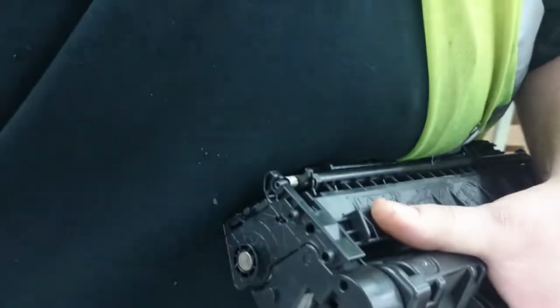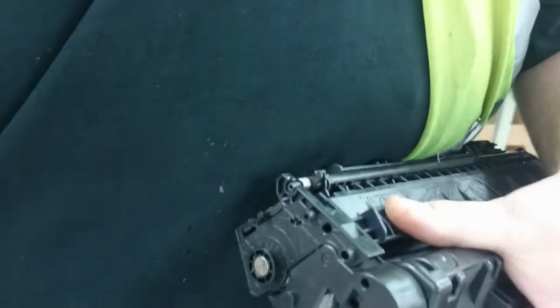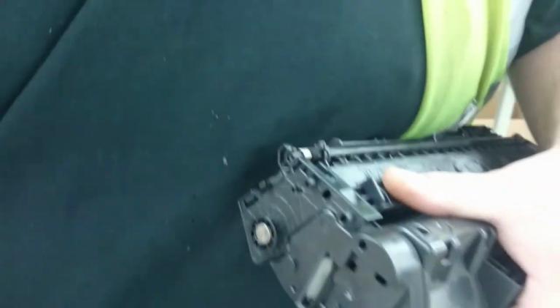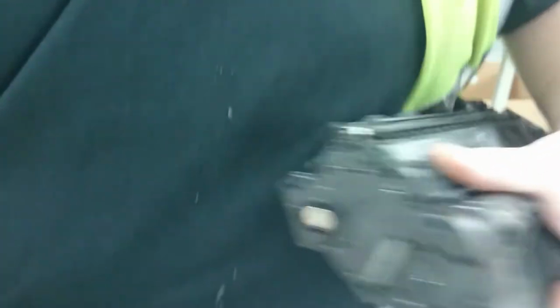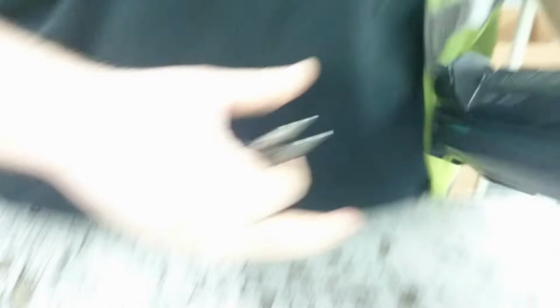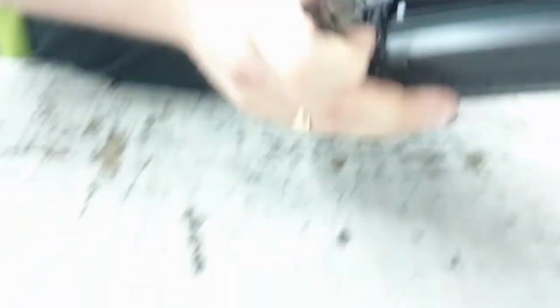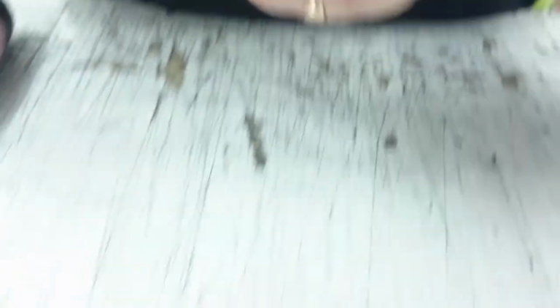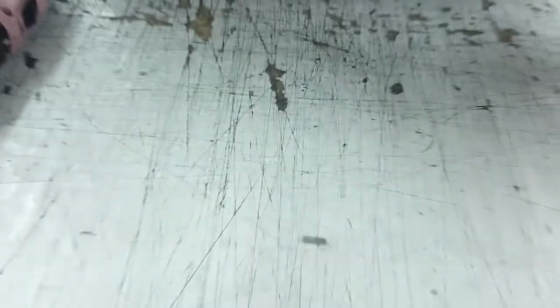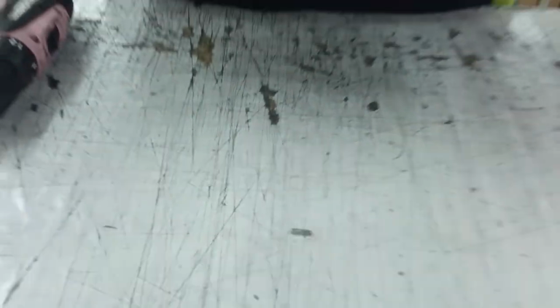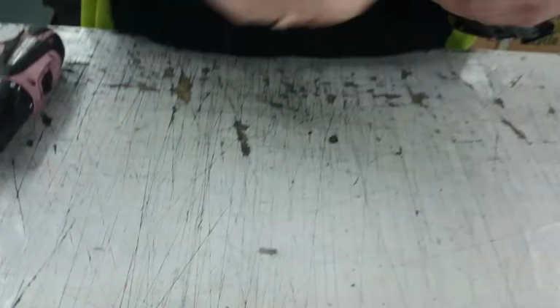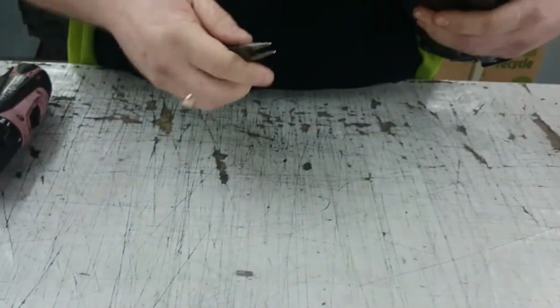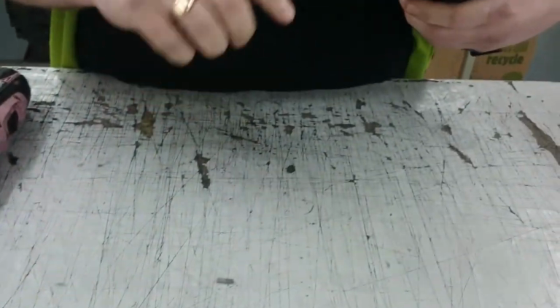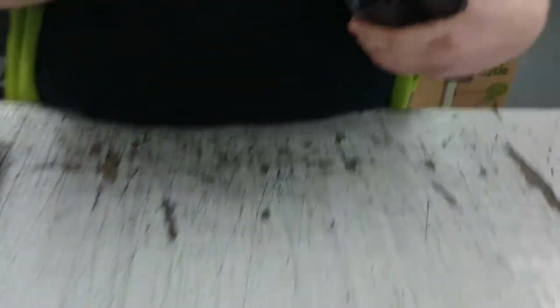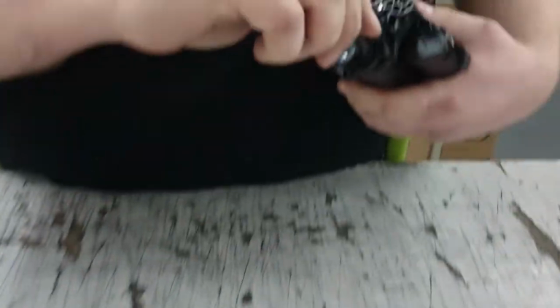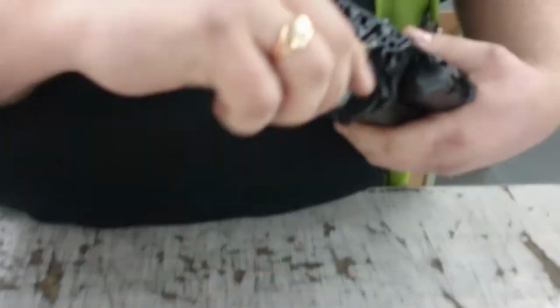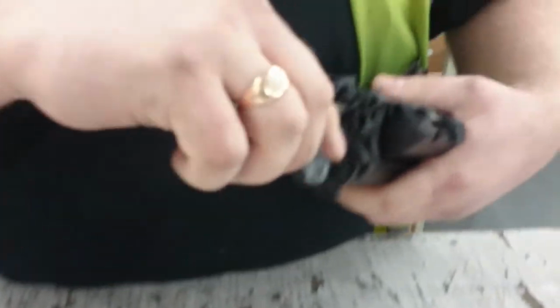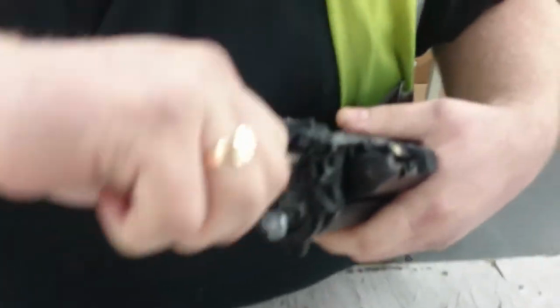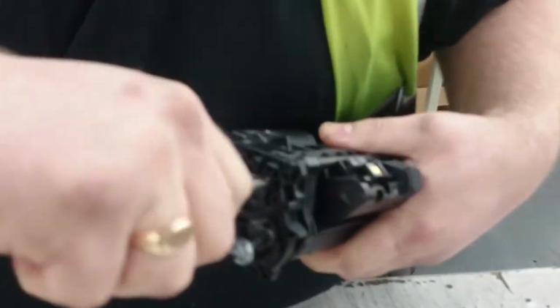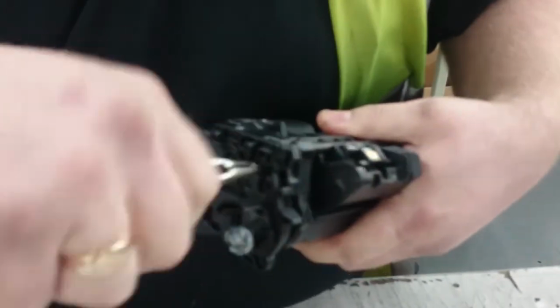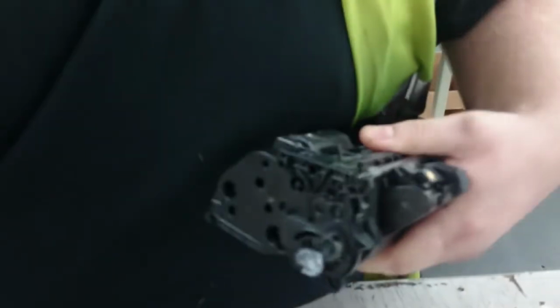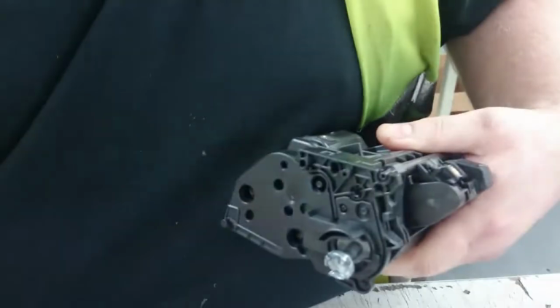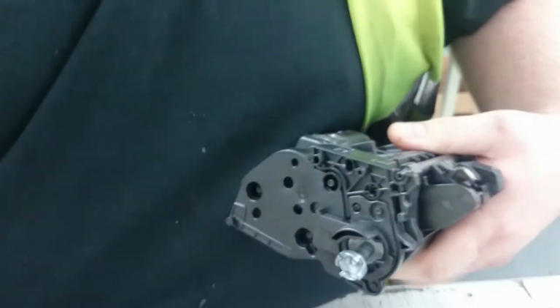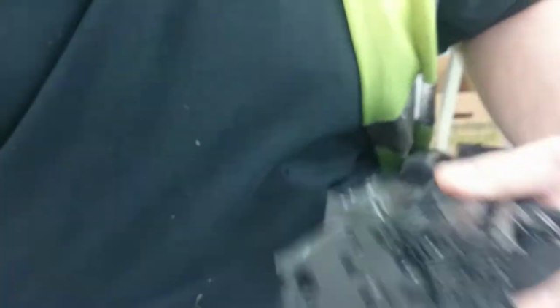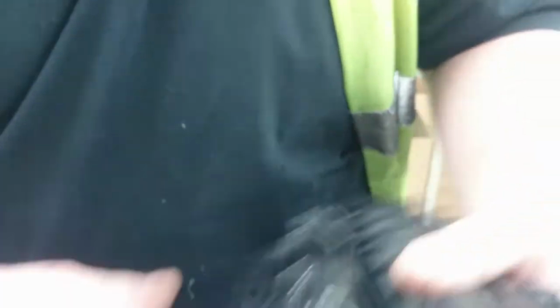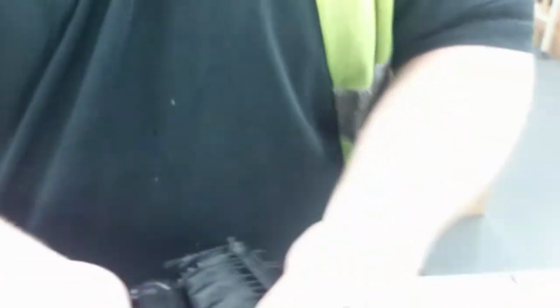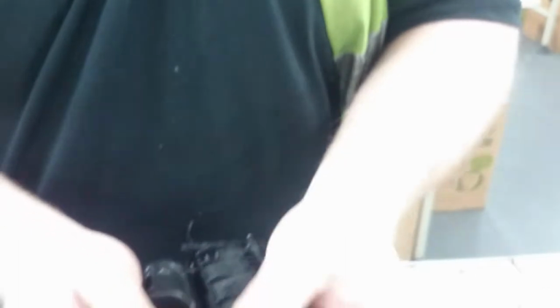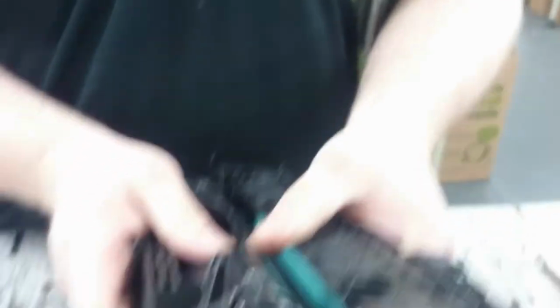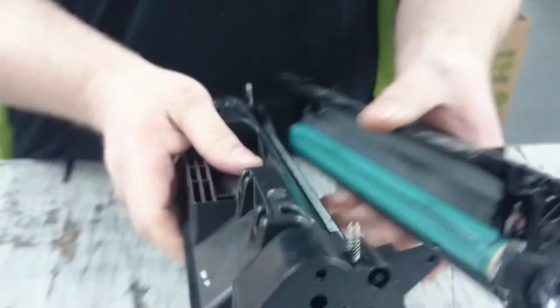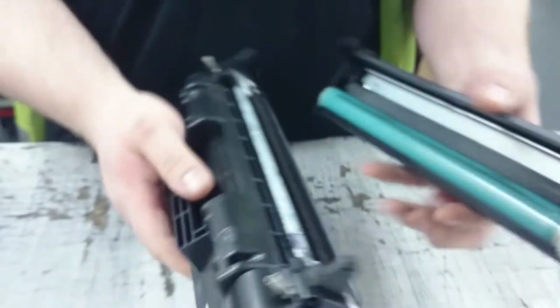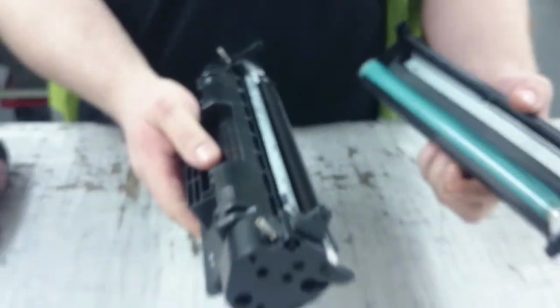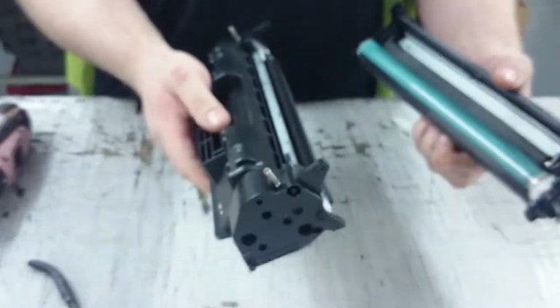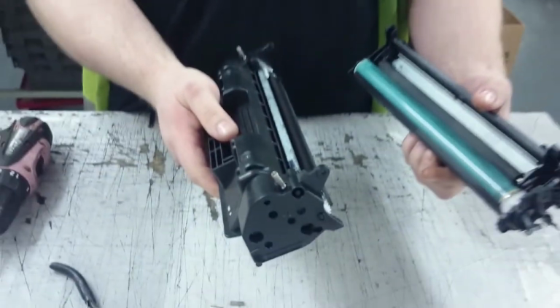Pull that pin out, turn the cartridge round, pull the other pin out and your cartridge will now come apart.